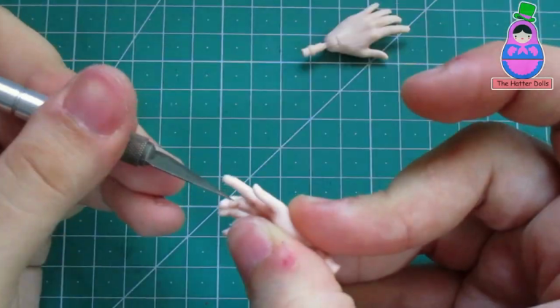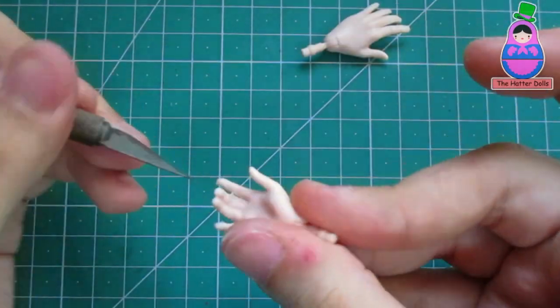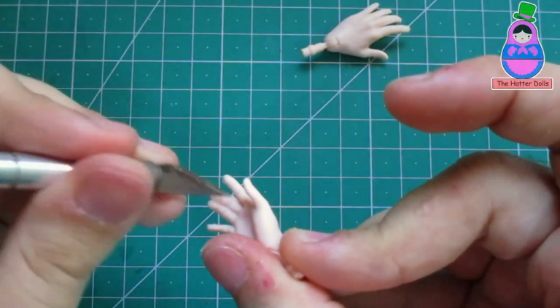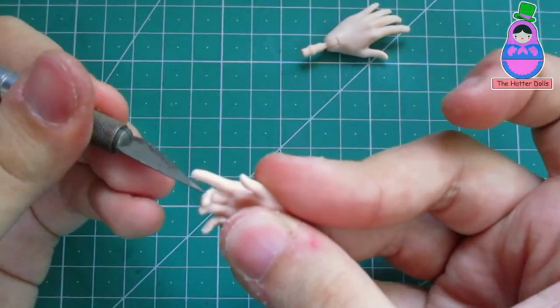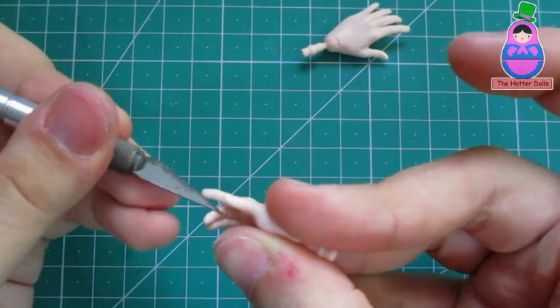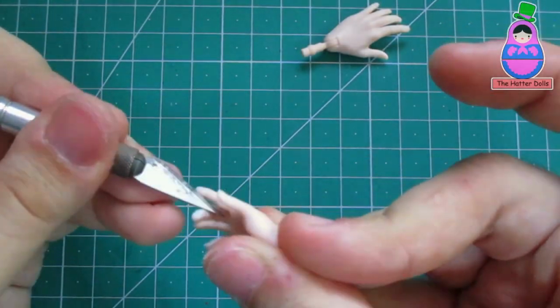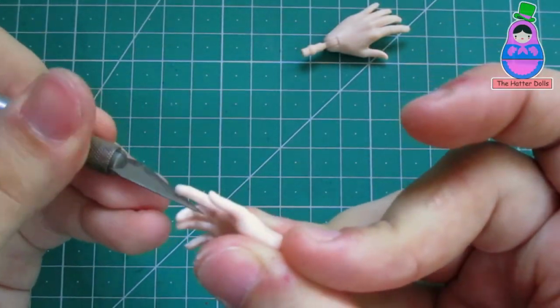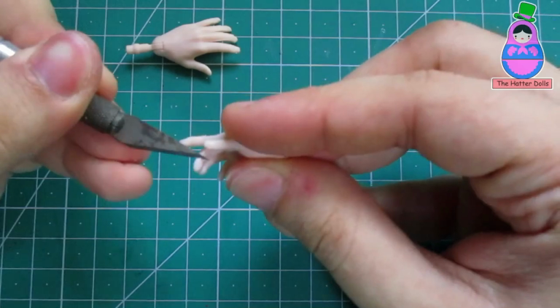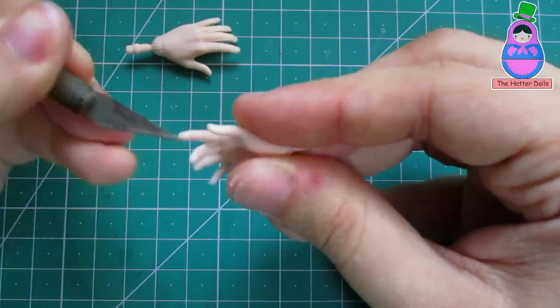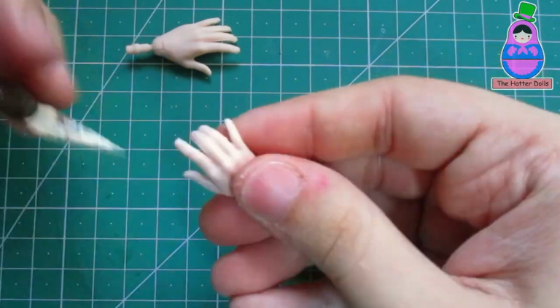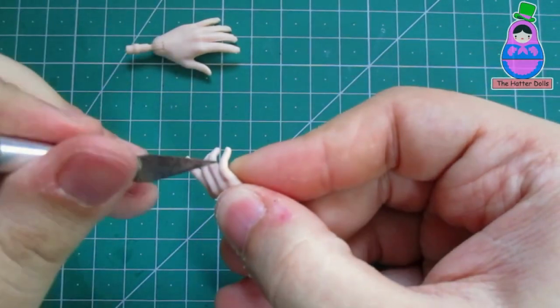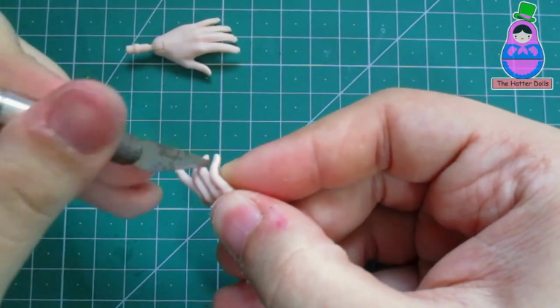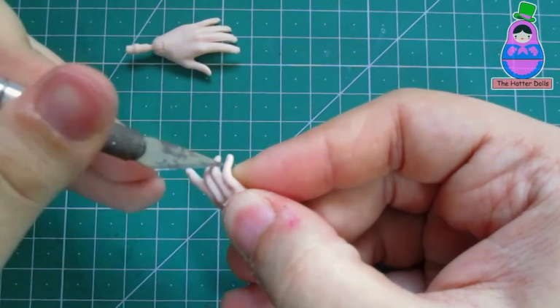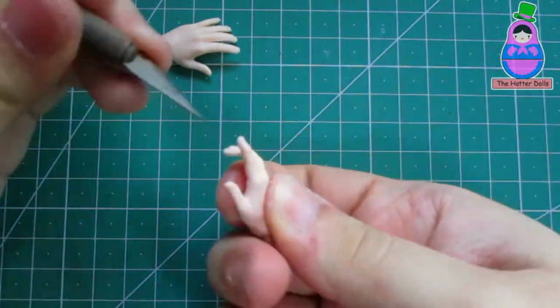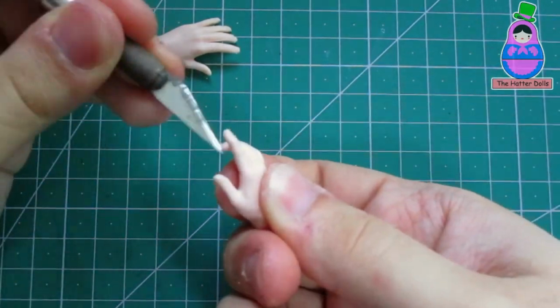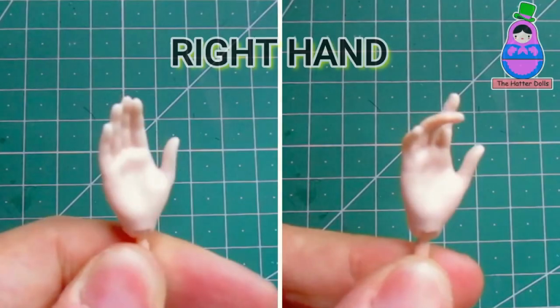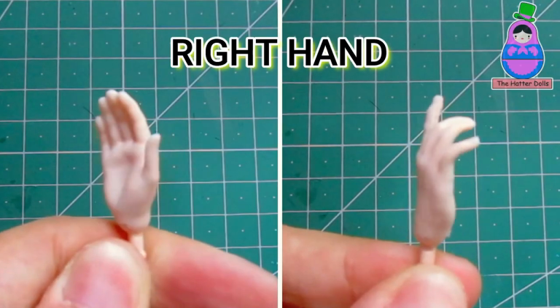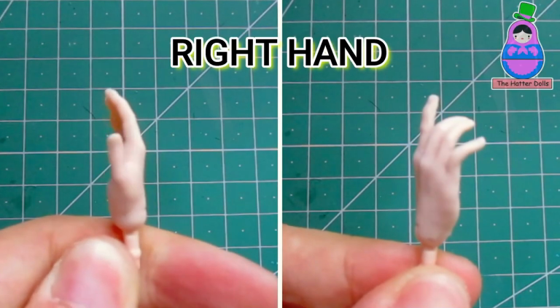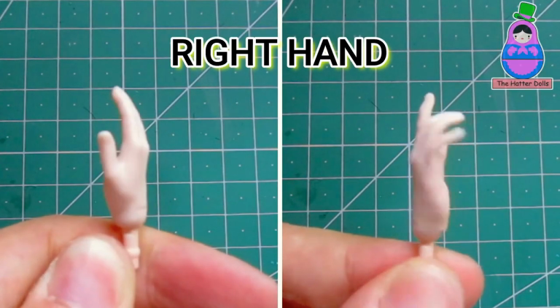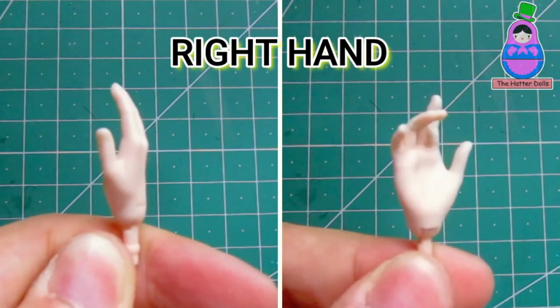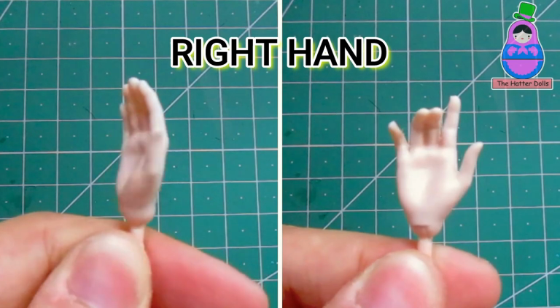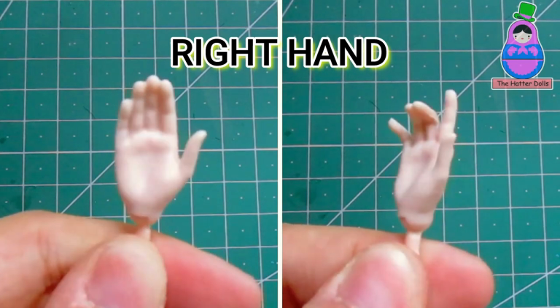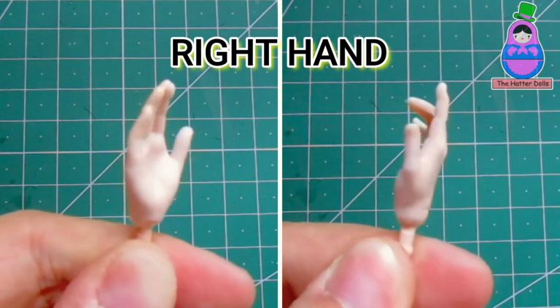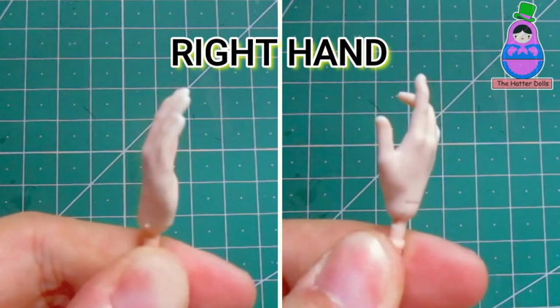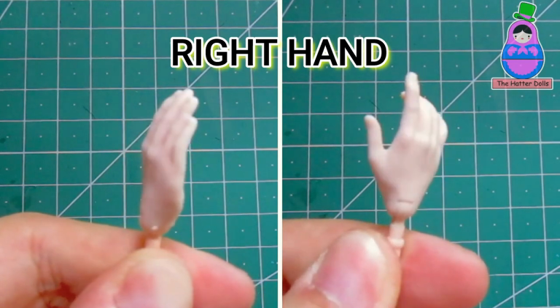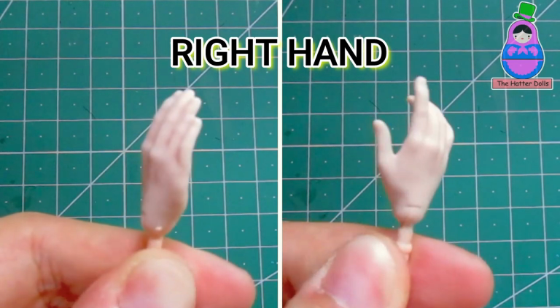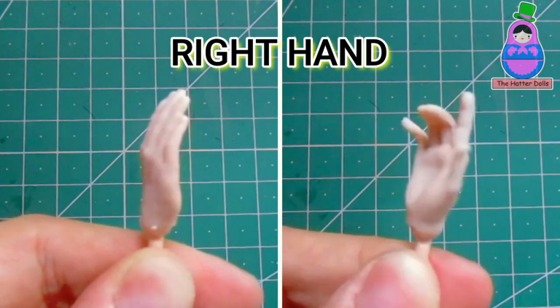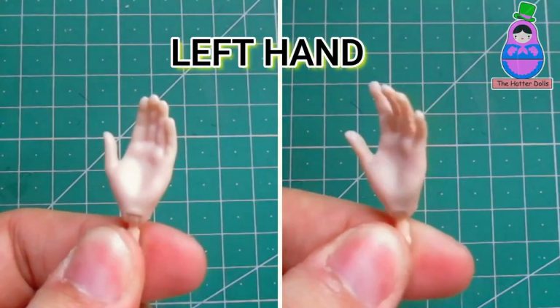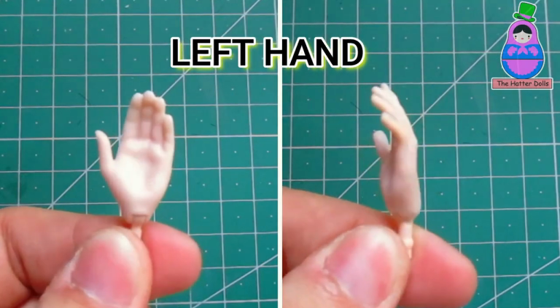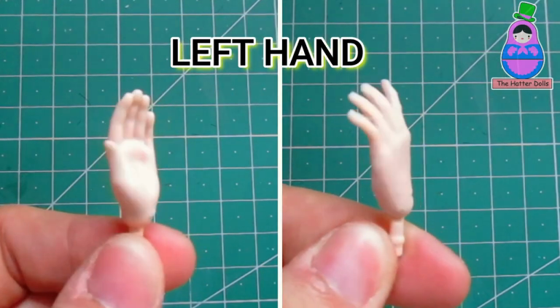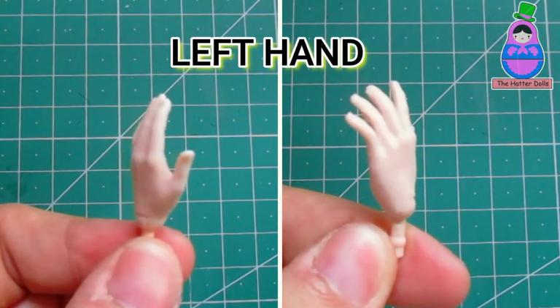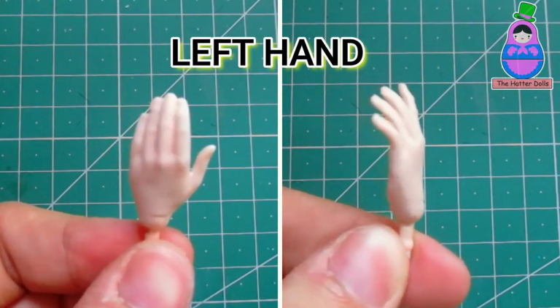There will be some plastic residue left behind, so be sure to remove it carefully with the scalpel. Here I made a comparison of both hands so that you can appreciate it better and see the change of each one — how they looked before and after.